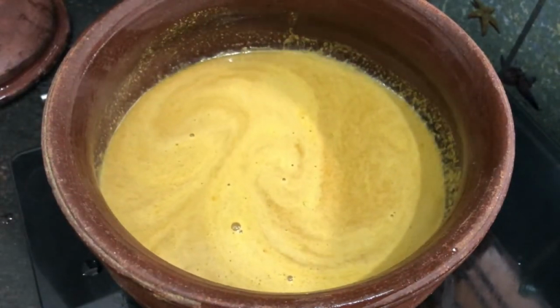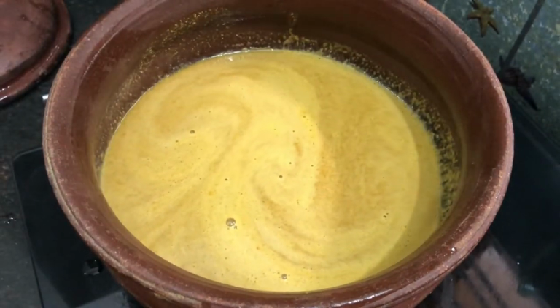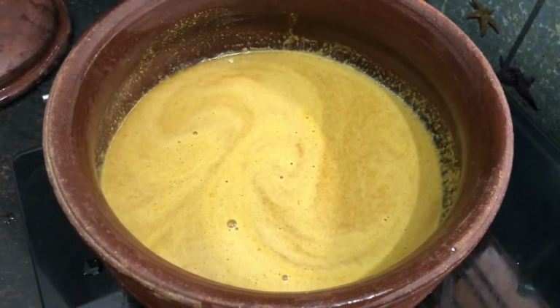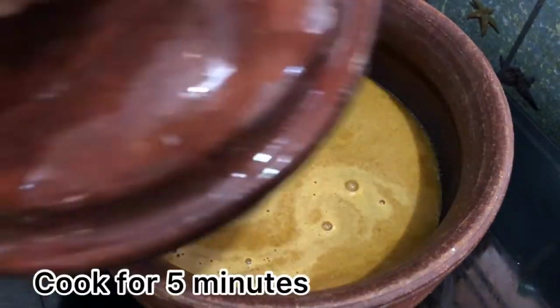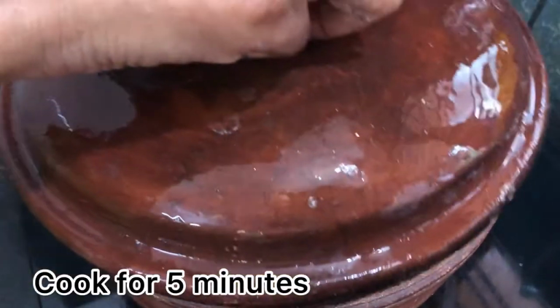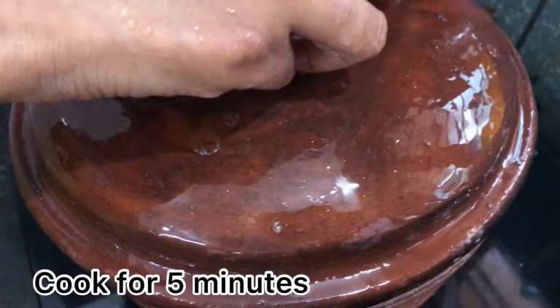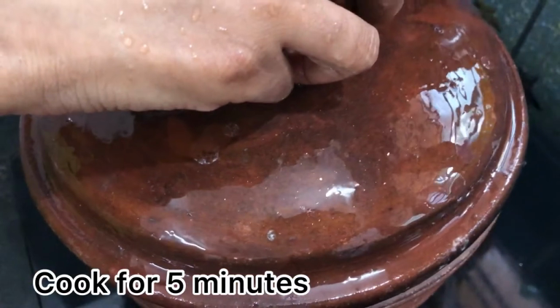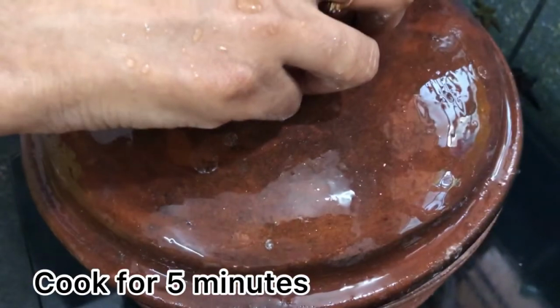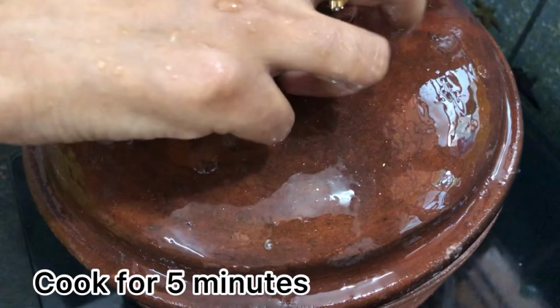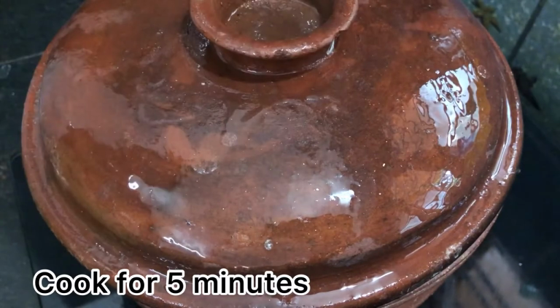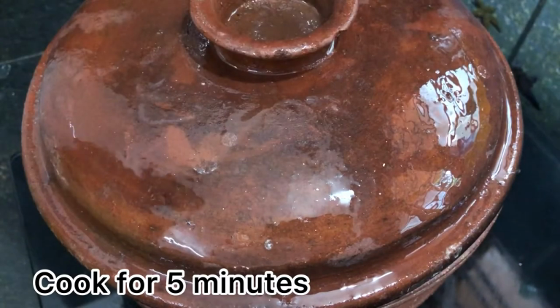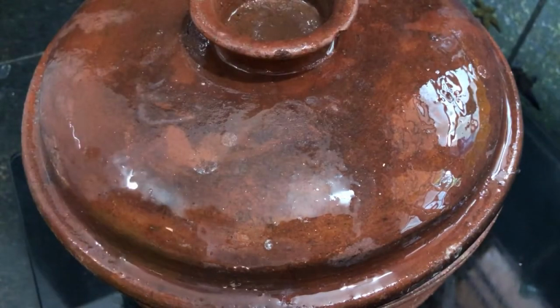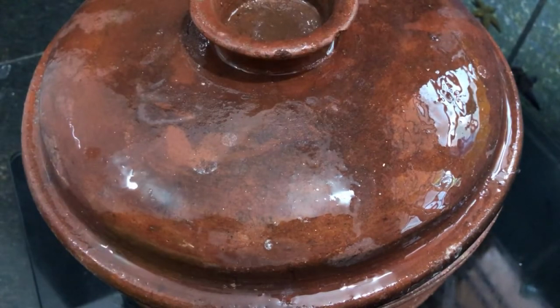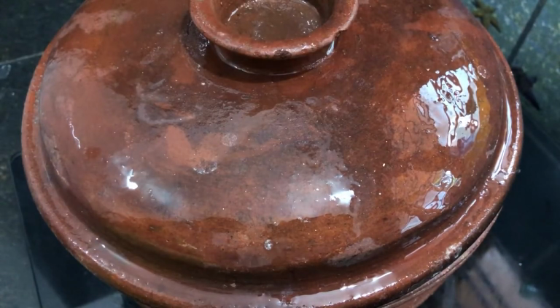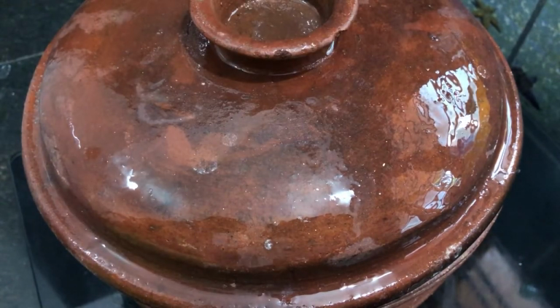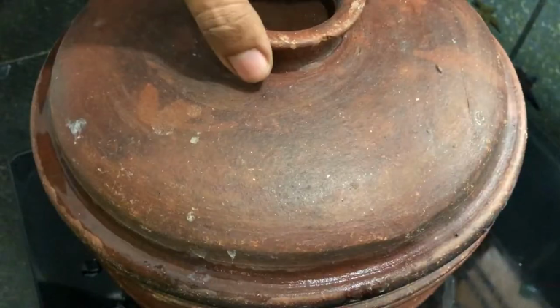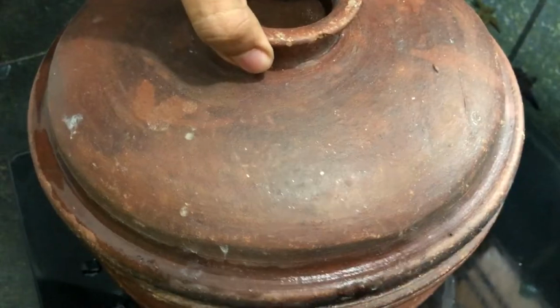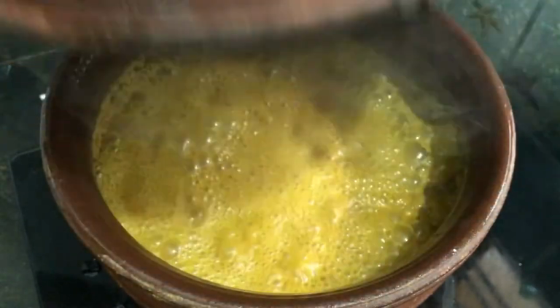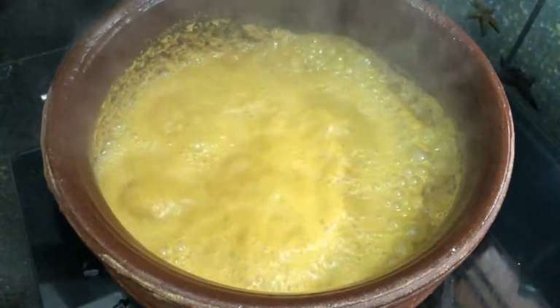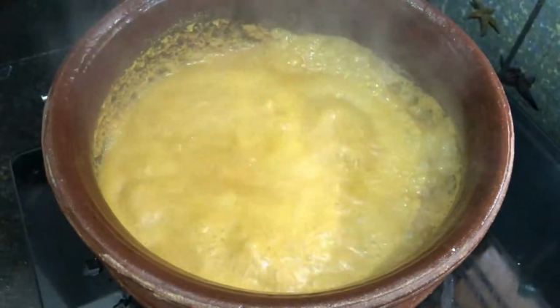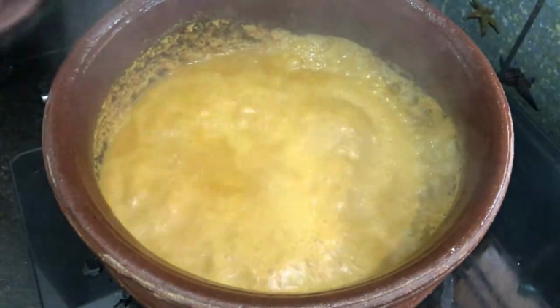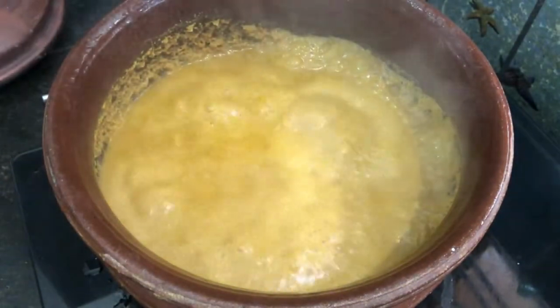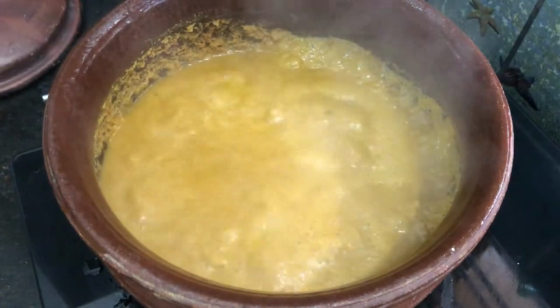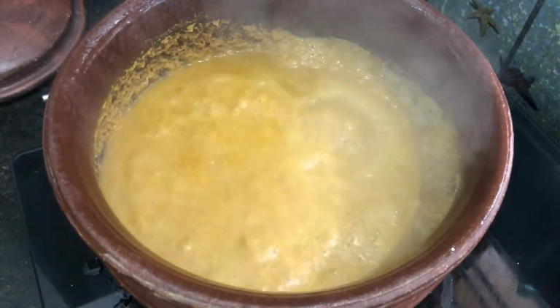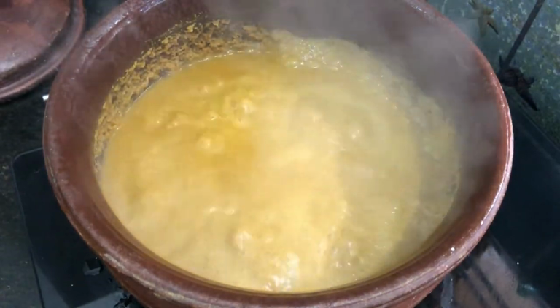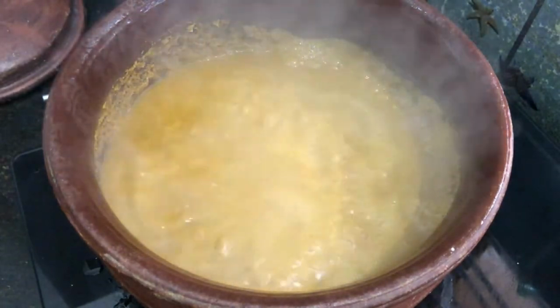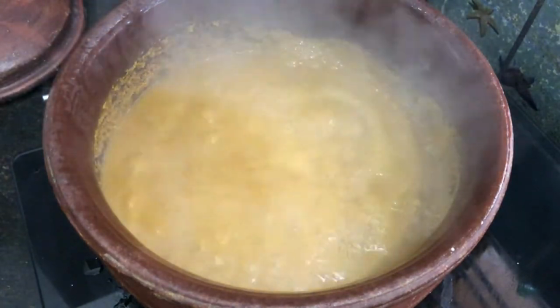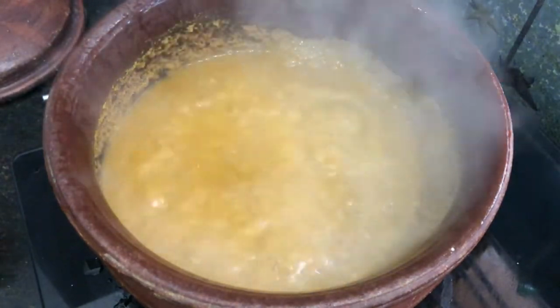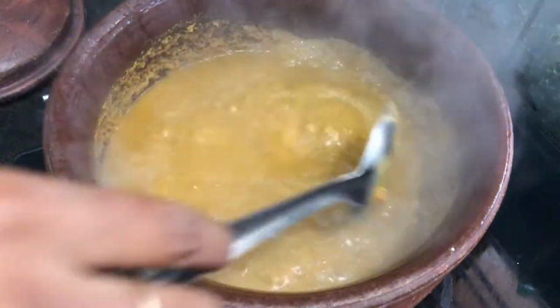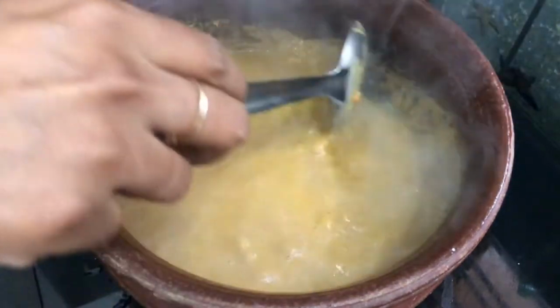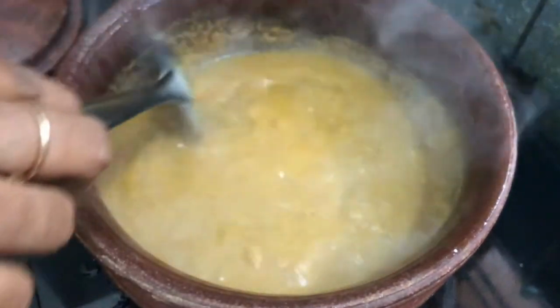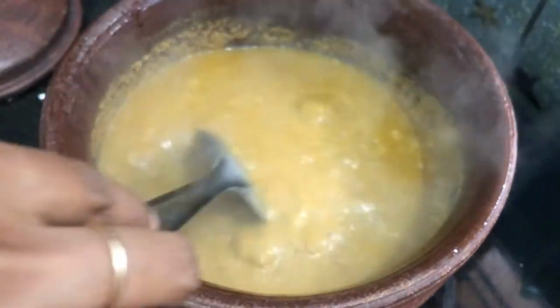Let's close the columbus and cook for 5 to 10 minutes. Now the columbus has a good taste. At this time, we can add the munga.